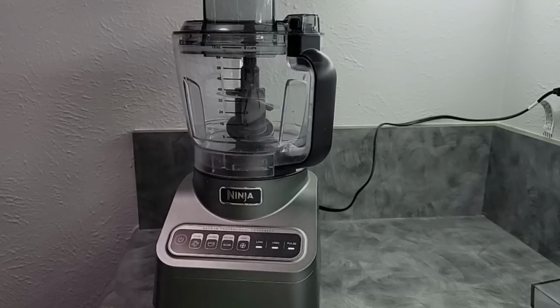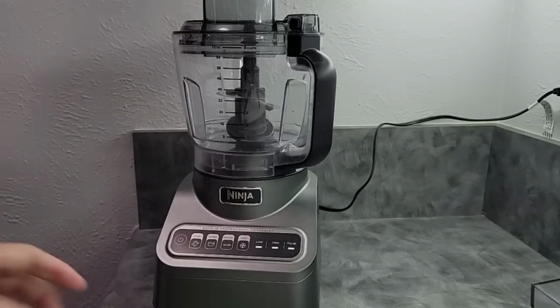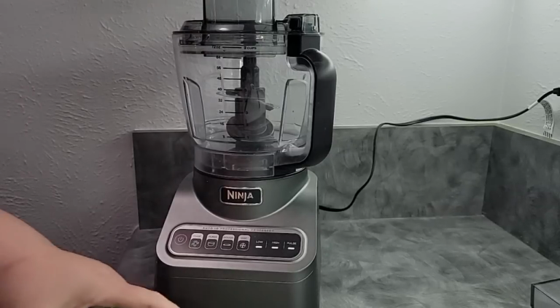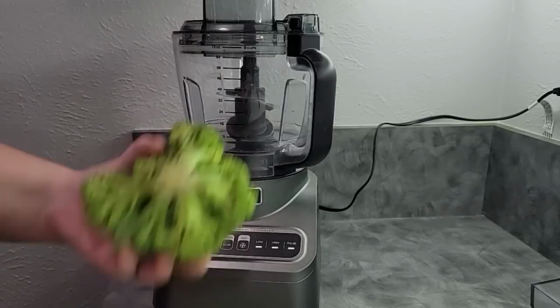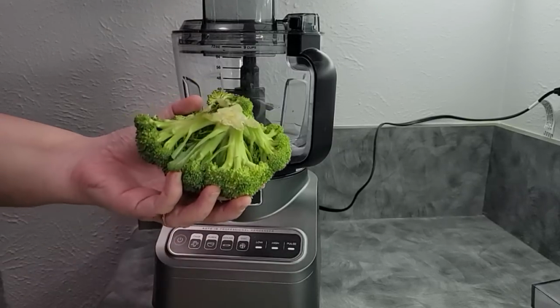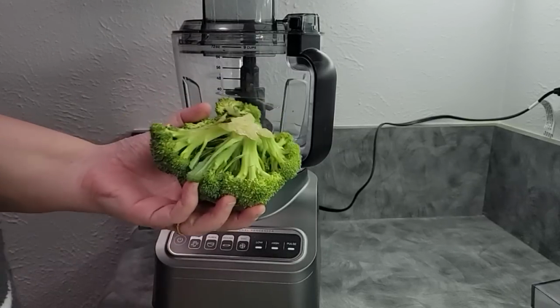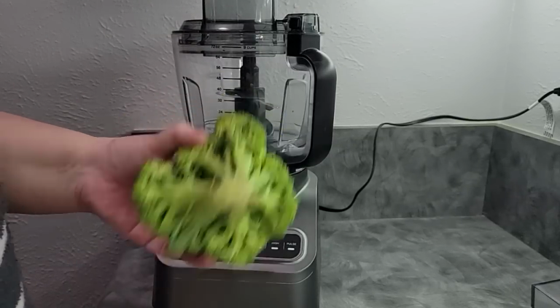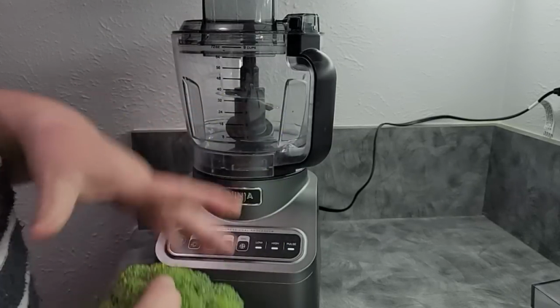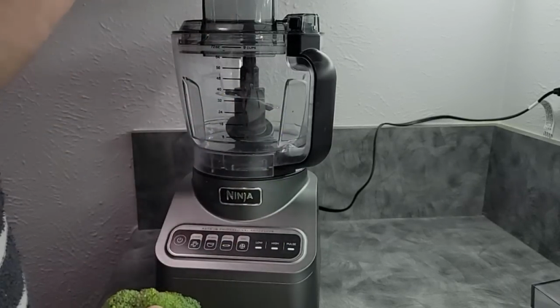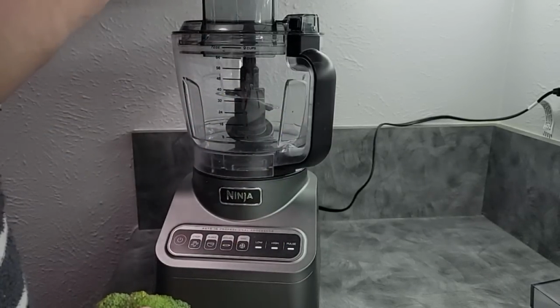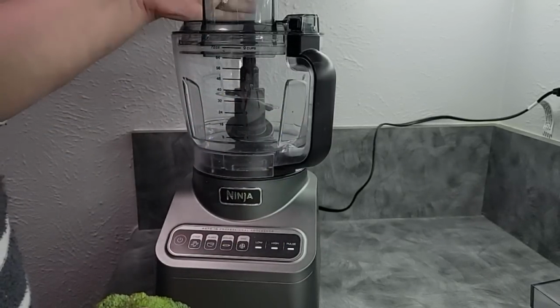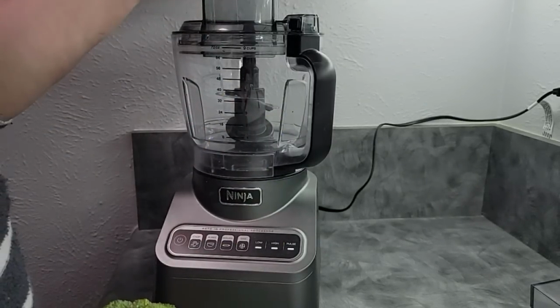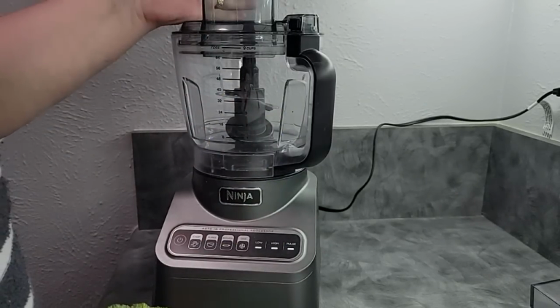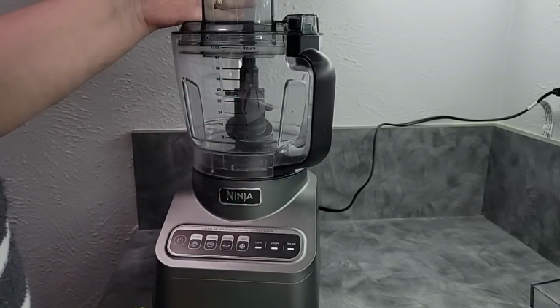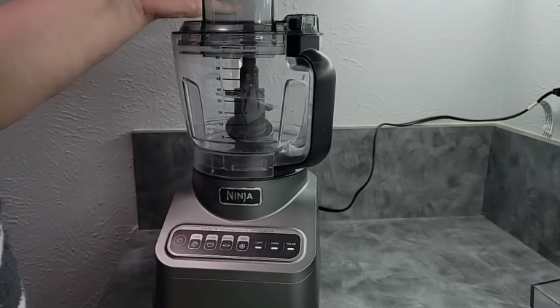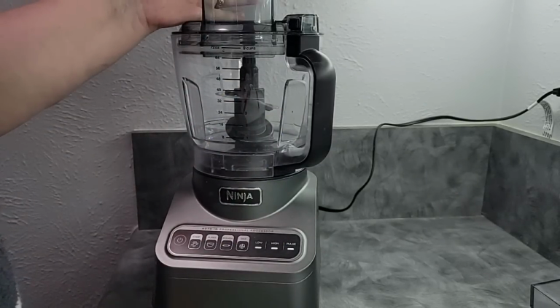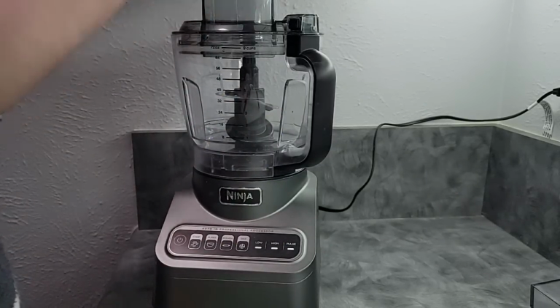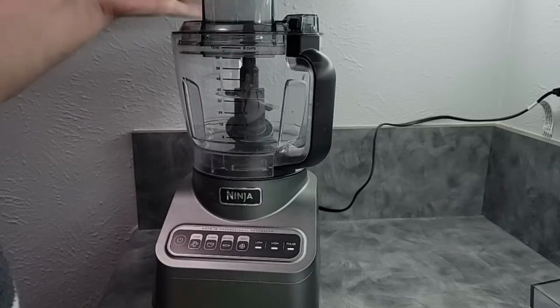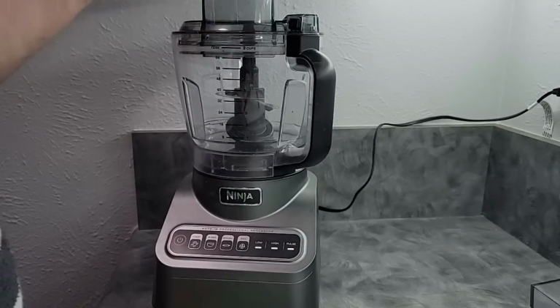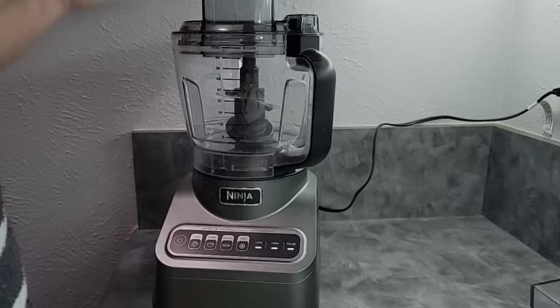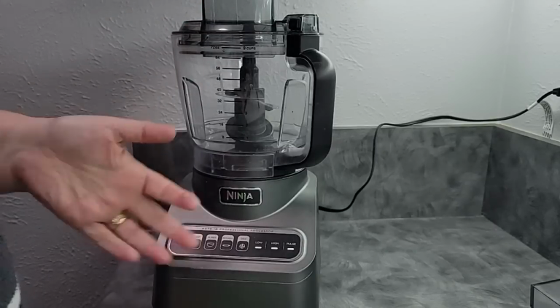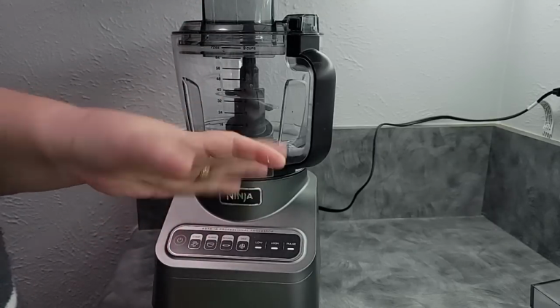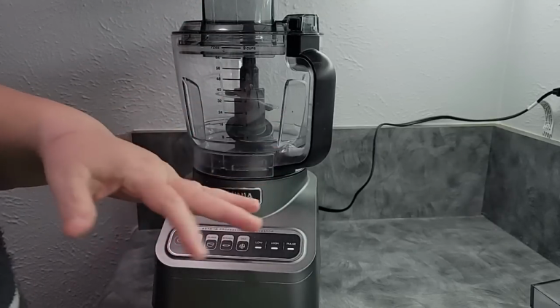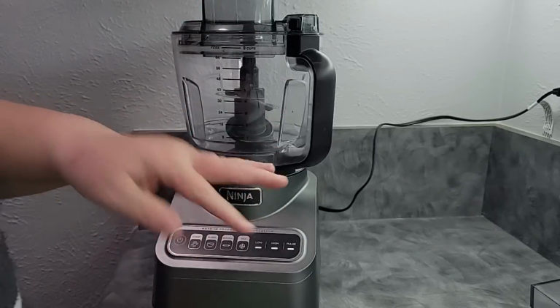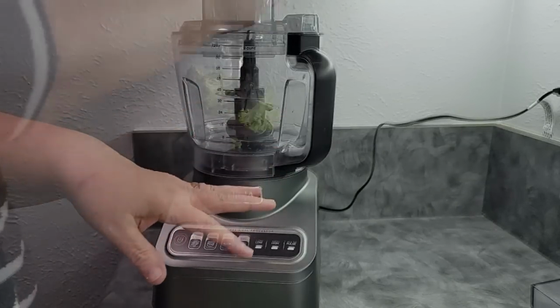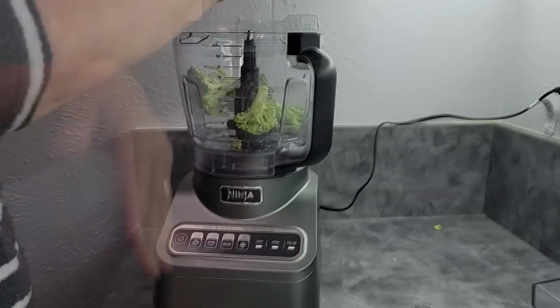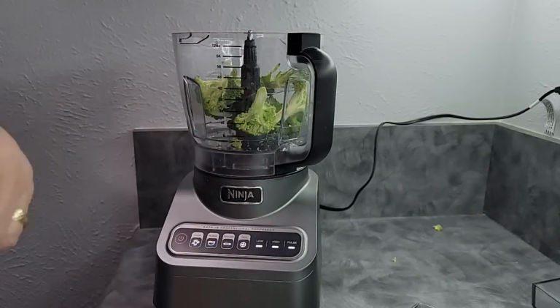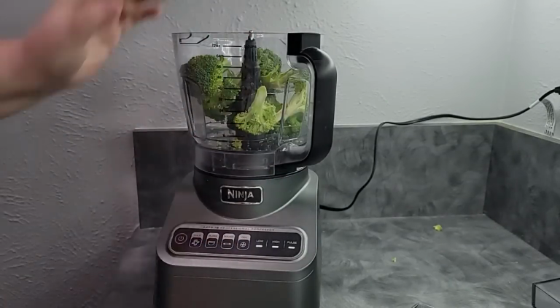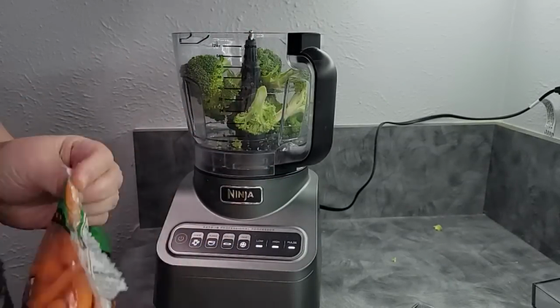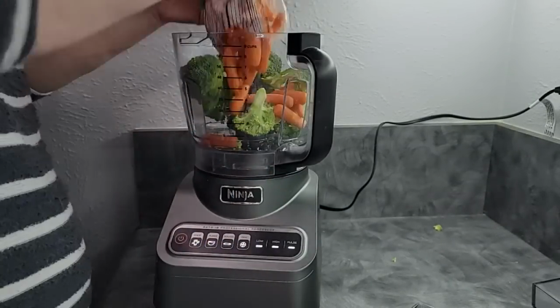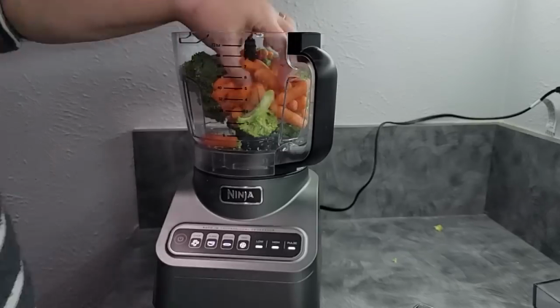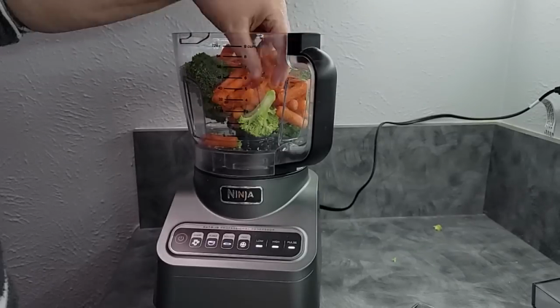What I'm going to do is take all of my vegetables and put them into my food processor bowl and just let it grind. I'm not getting it down to a liquid base, but I'm getting it down to really small pieces to make it dry a lot faster.